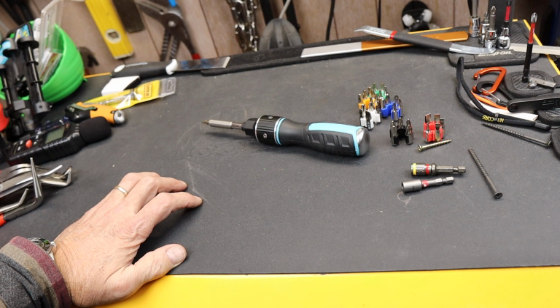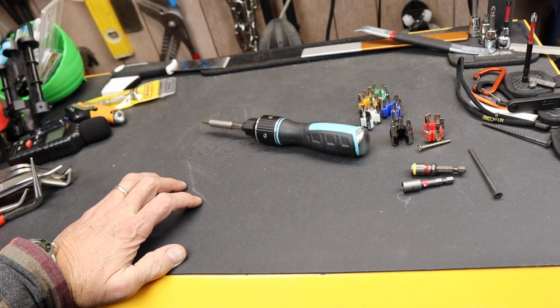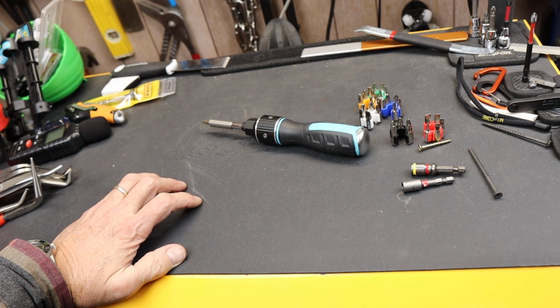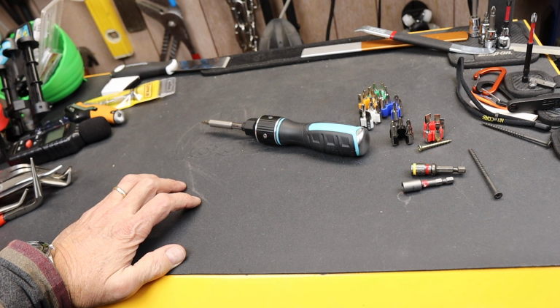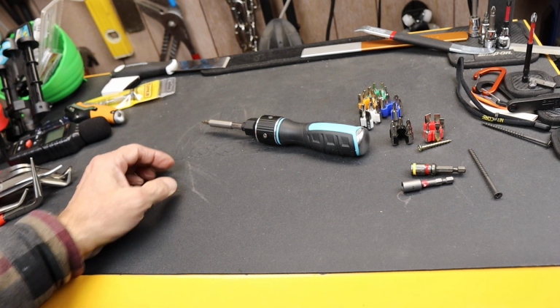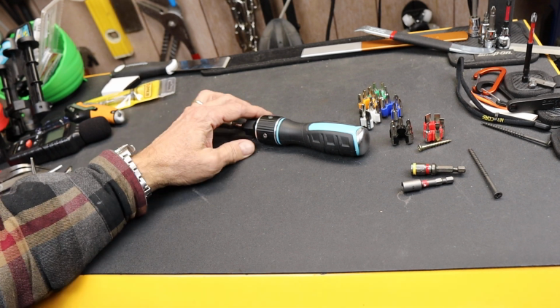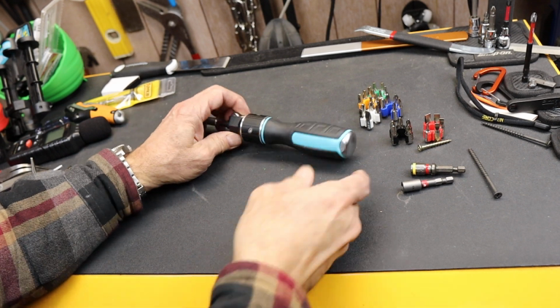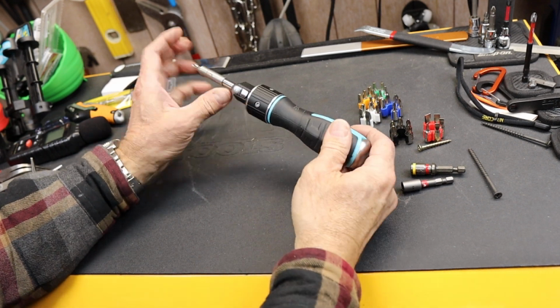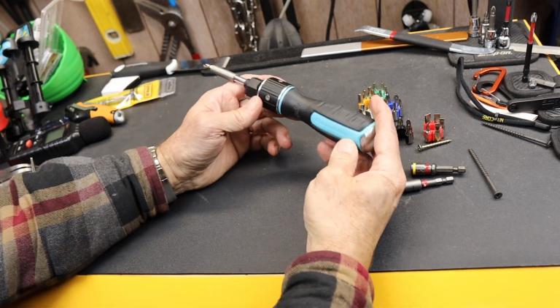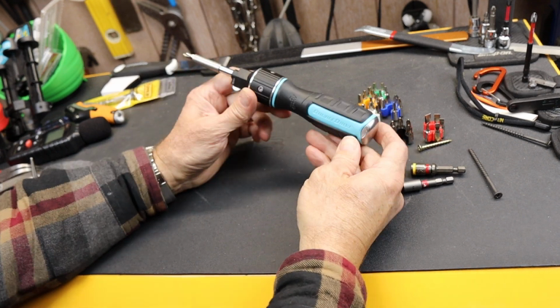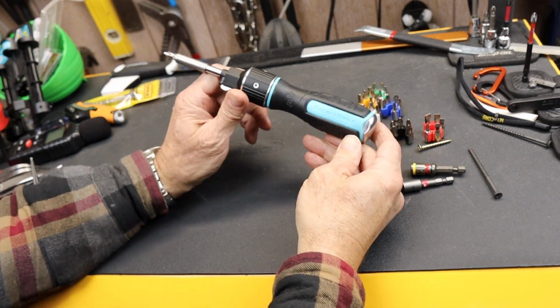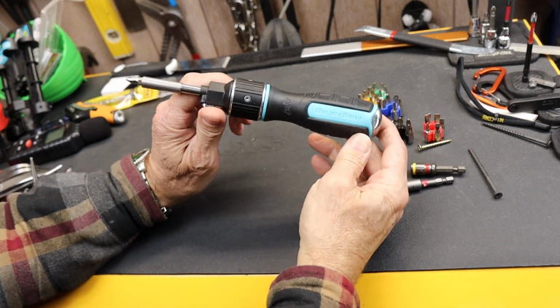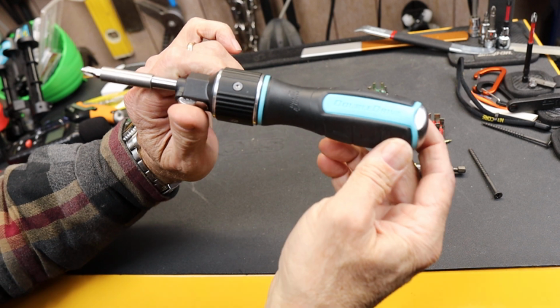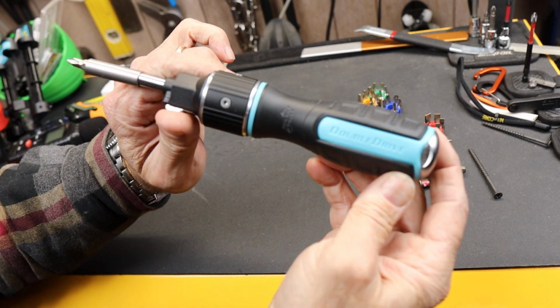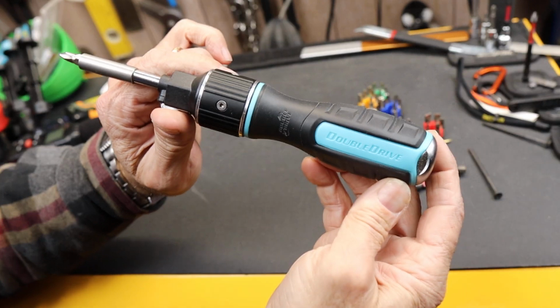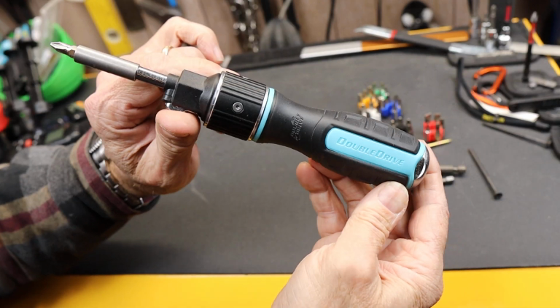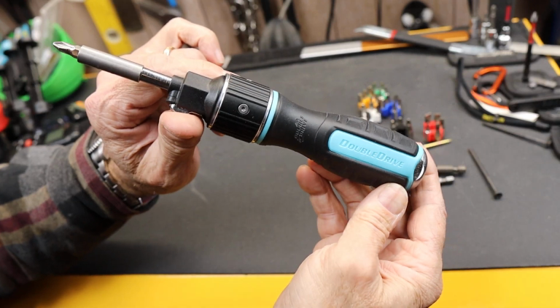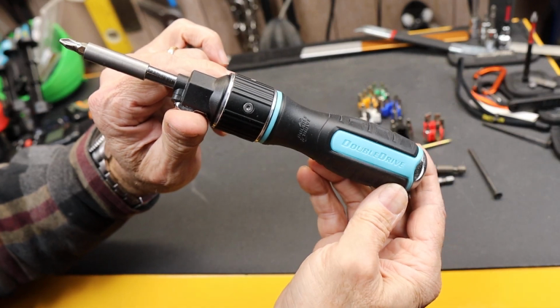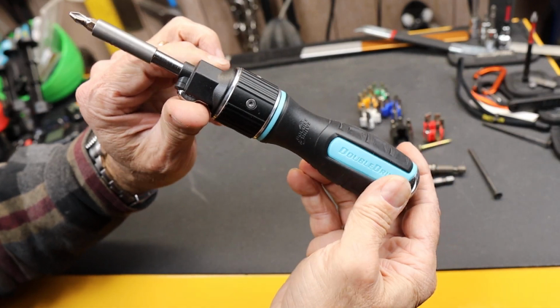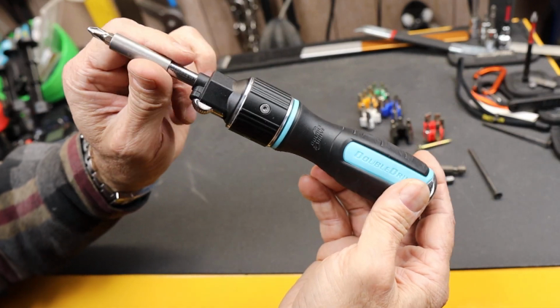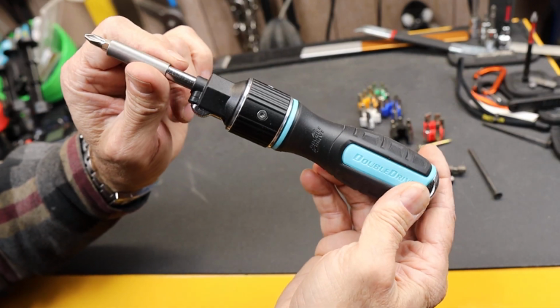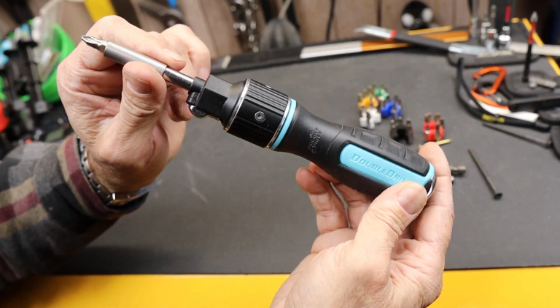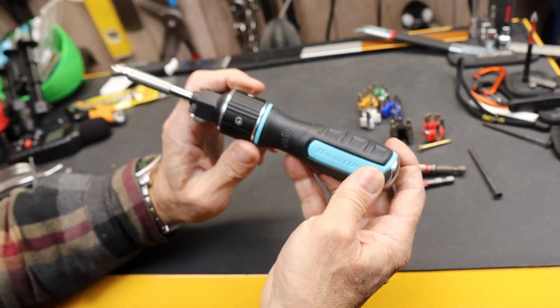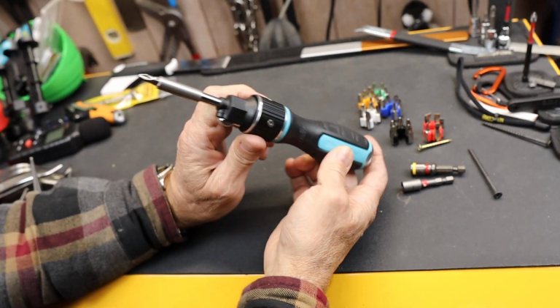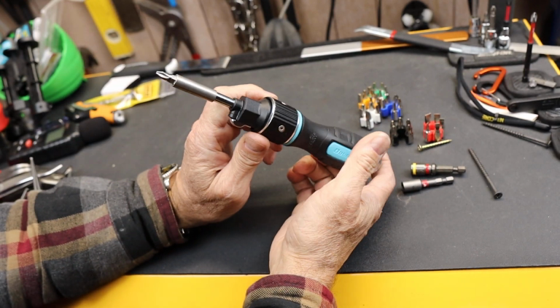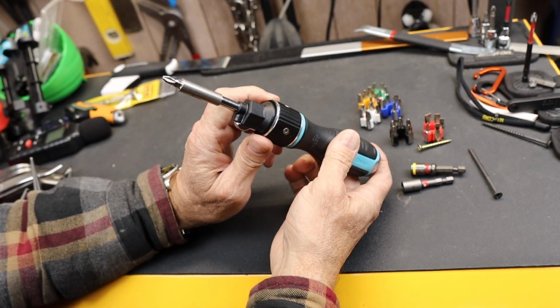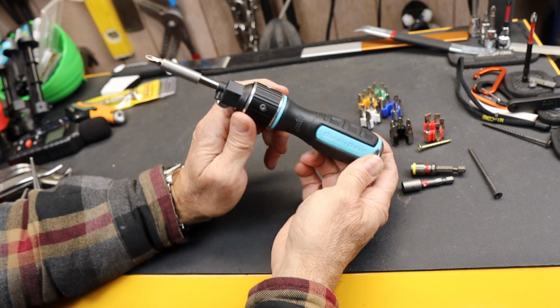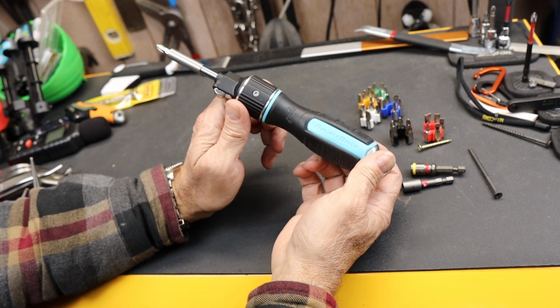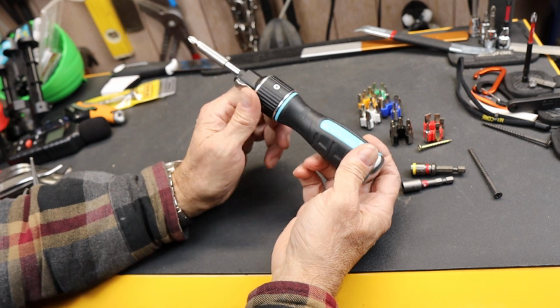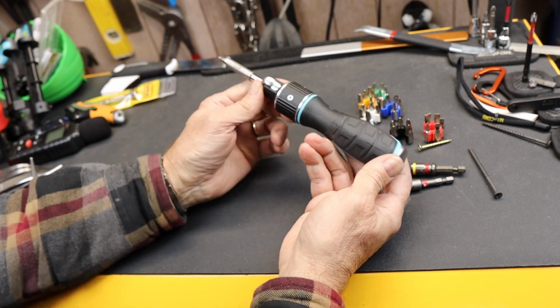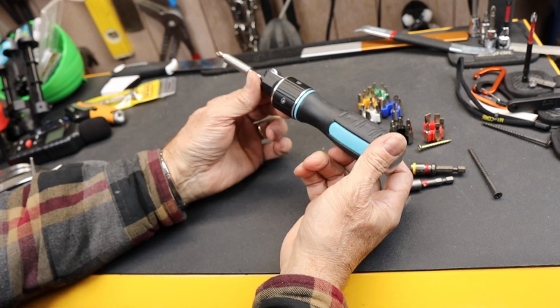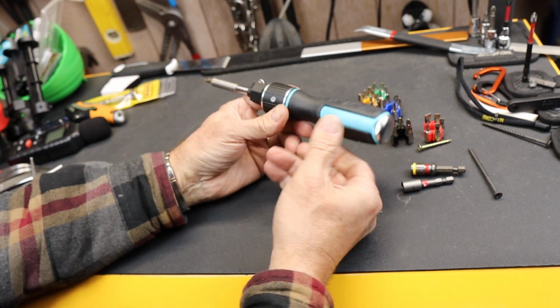Howdy folks, Doc here with Last Best Tool. And this kind of unique thing is the double drive screwdriver. It's a ratcheting screwdriver that's got two little tricks up its sleeve that make it a little bit different.